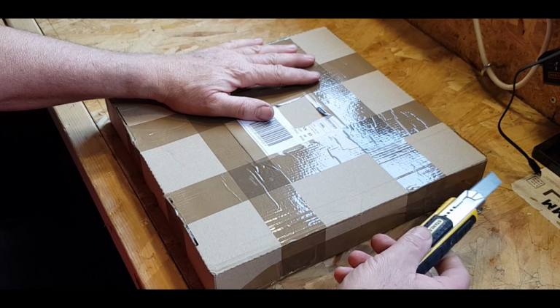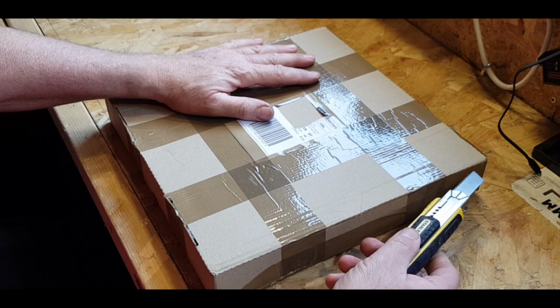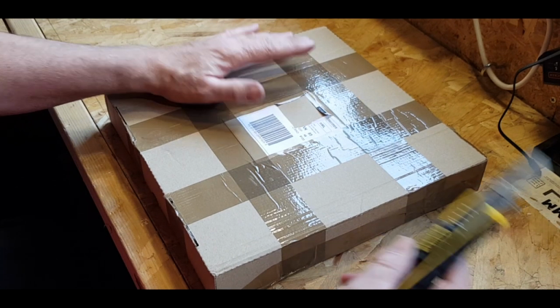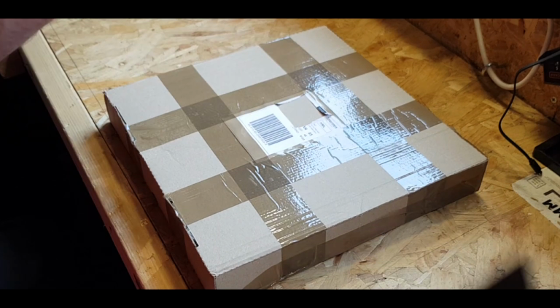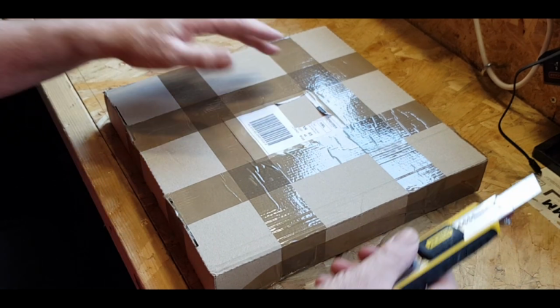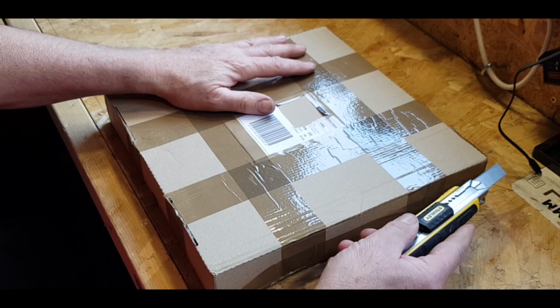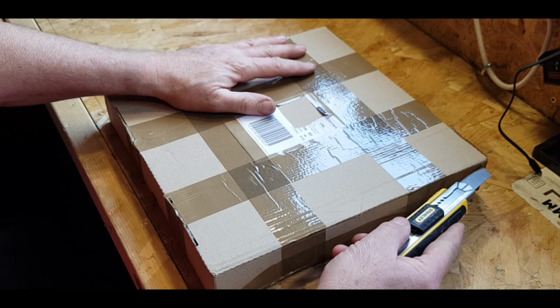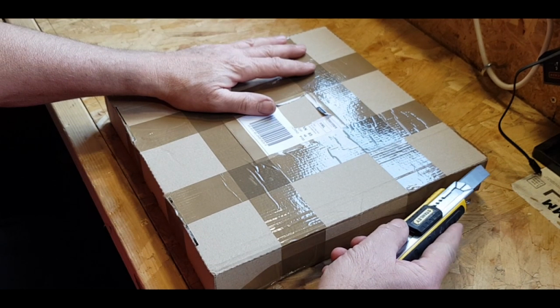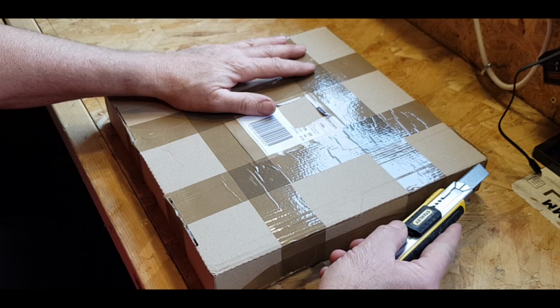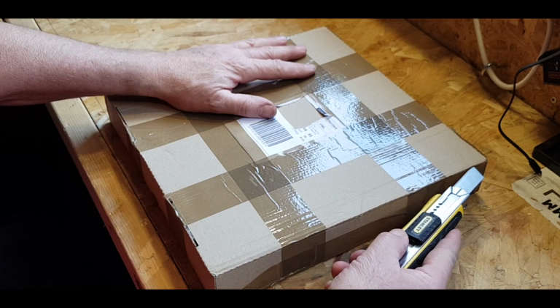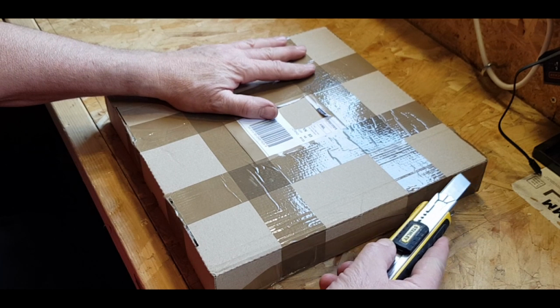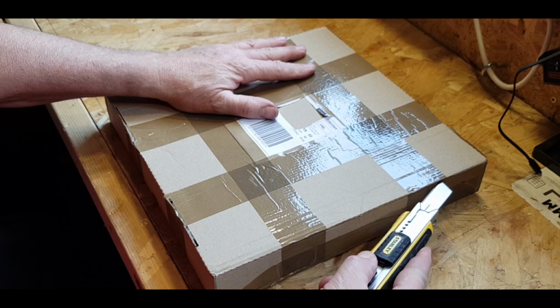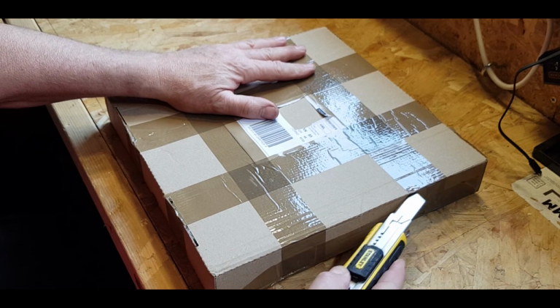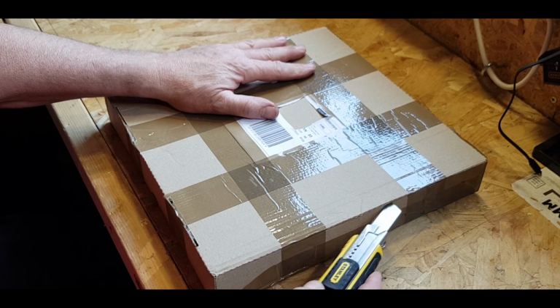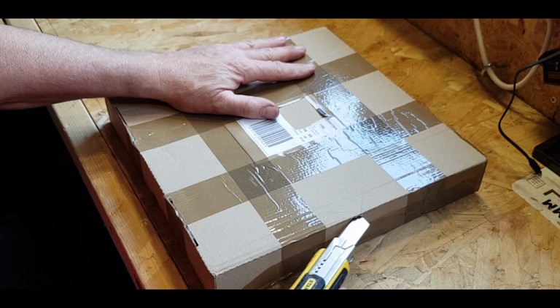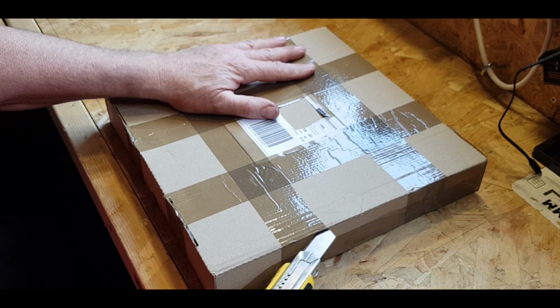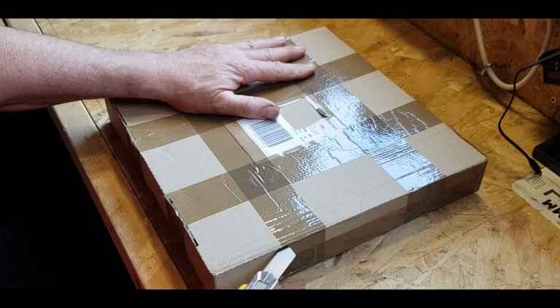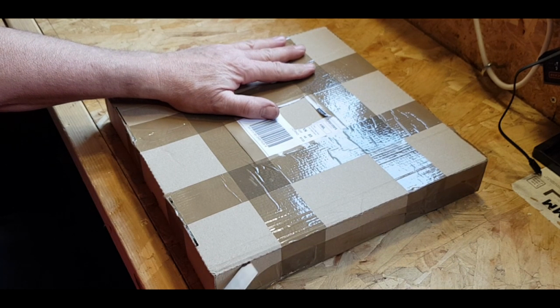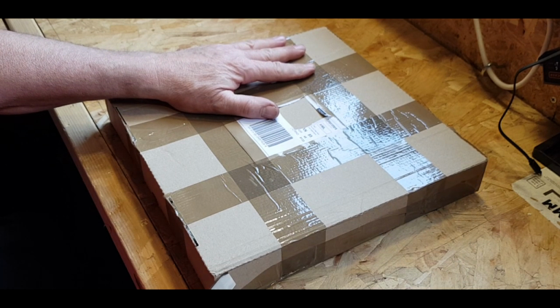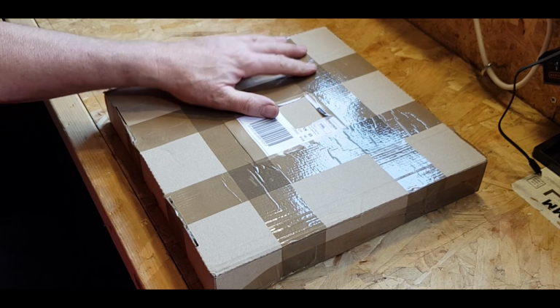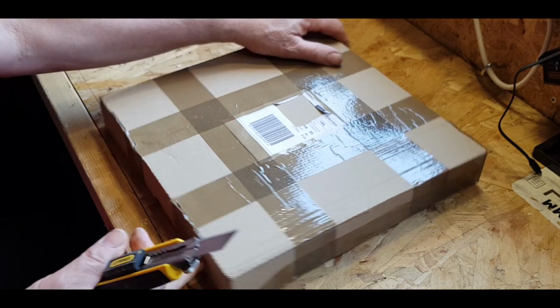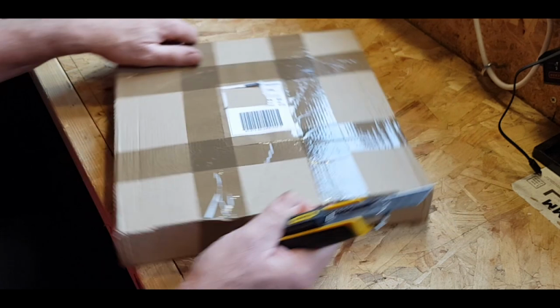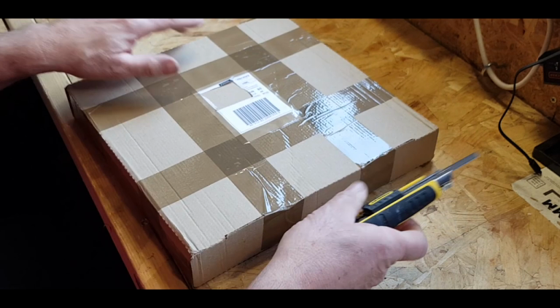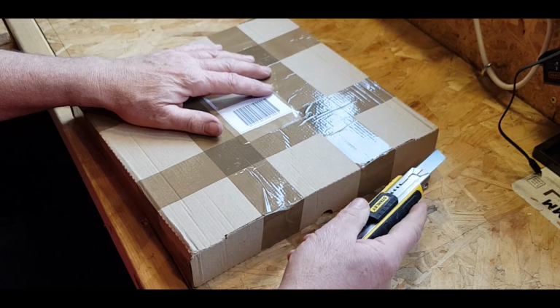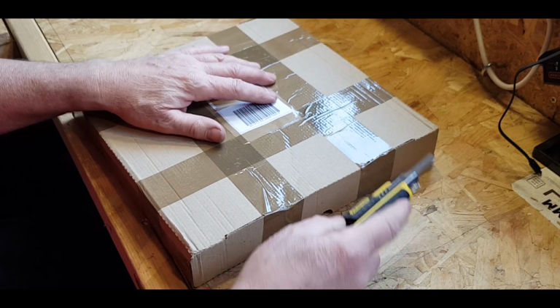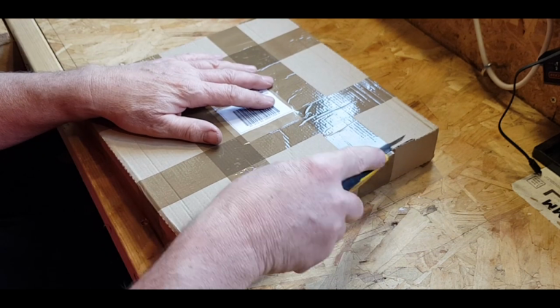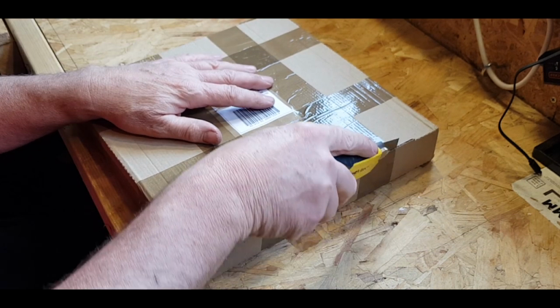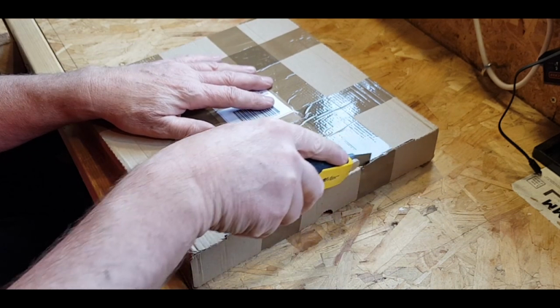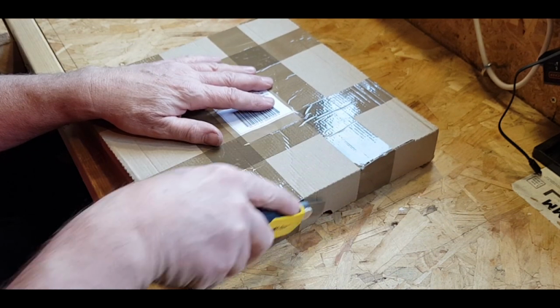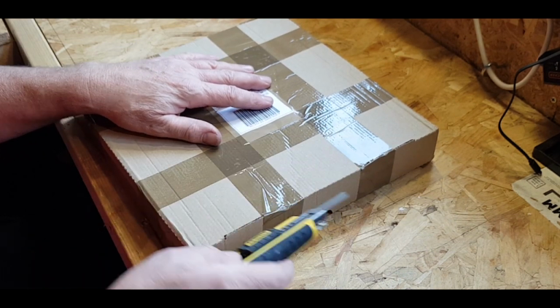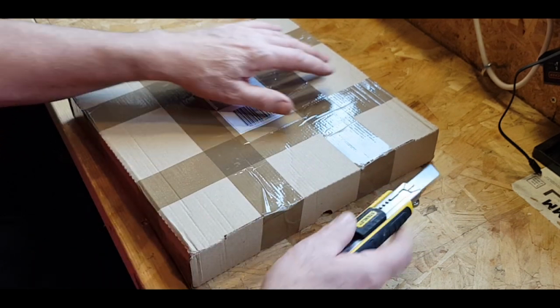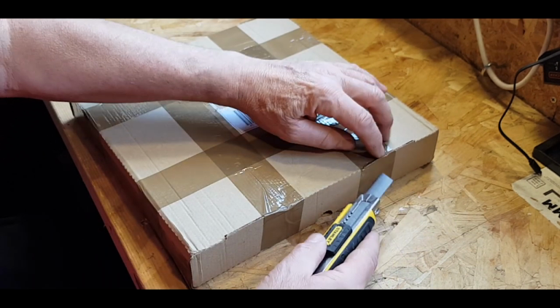So even though I haven't gone through all my 3000 yet, we're going to open this up and hopefully it's going to be in one piece.